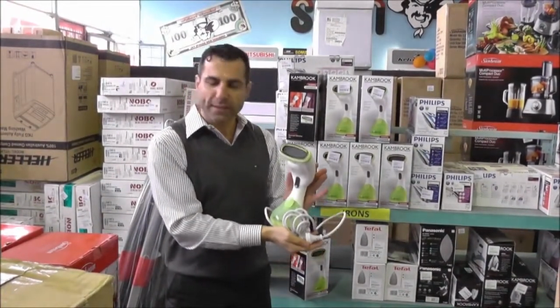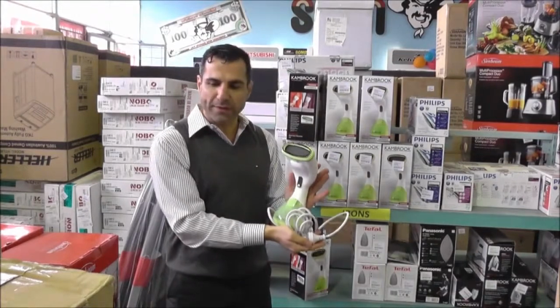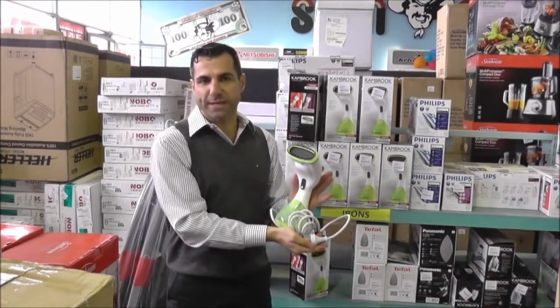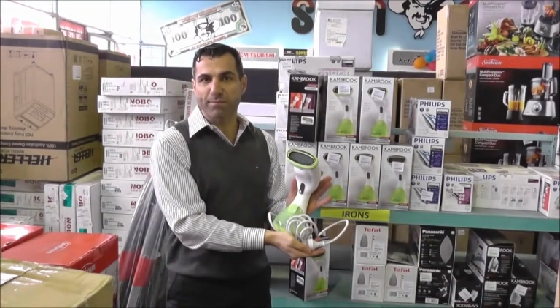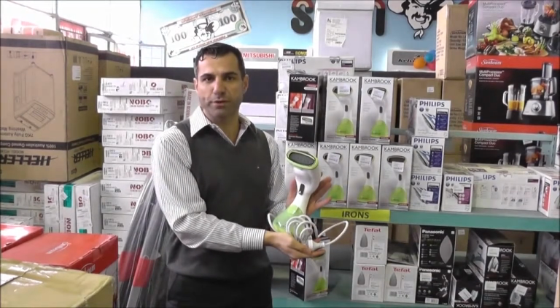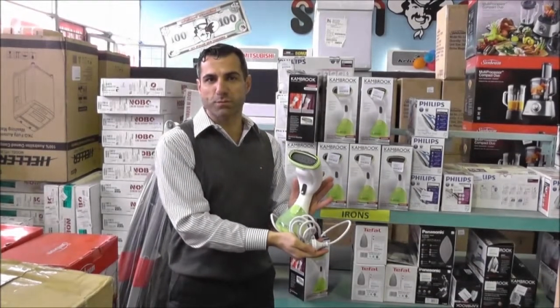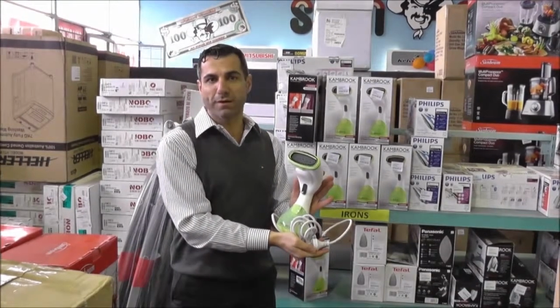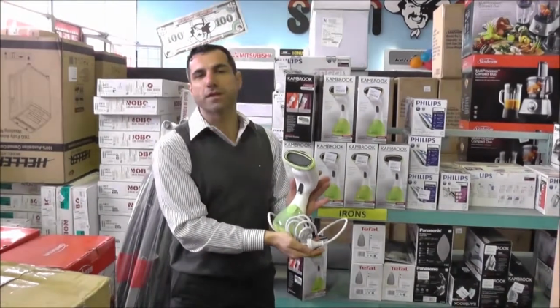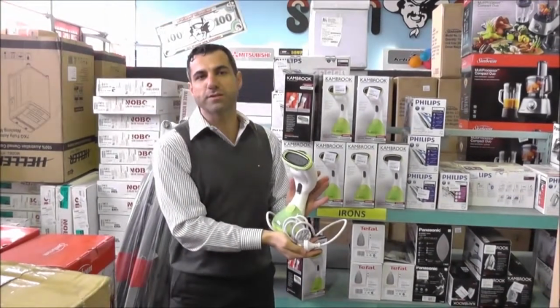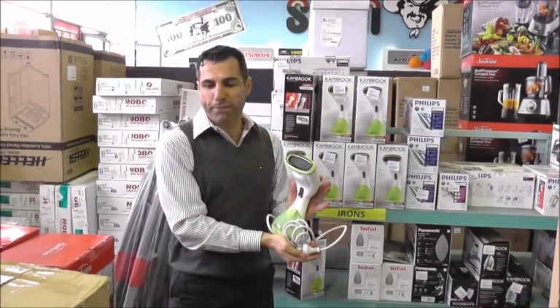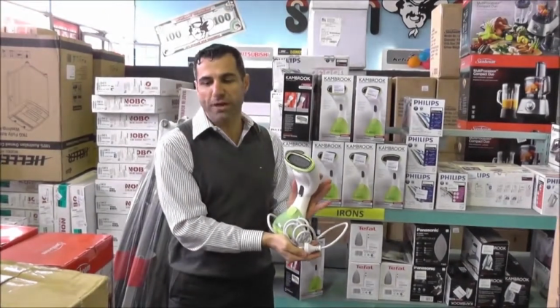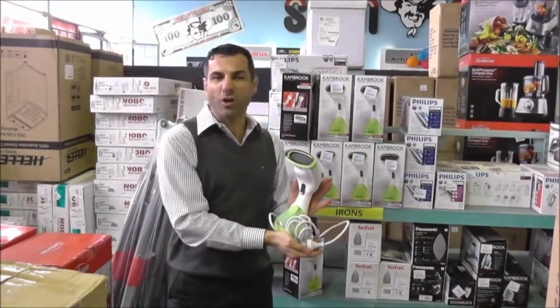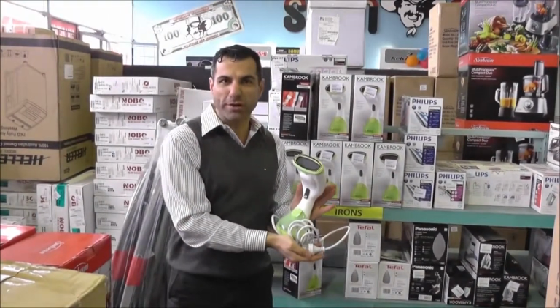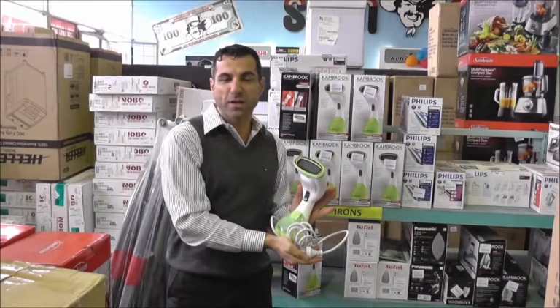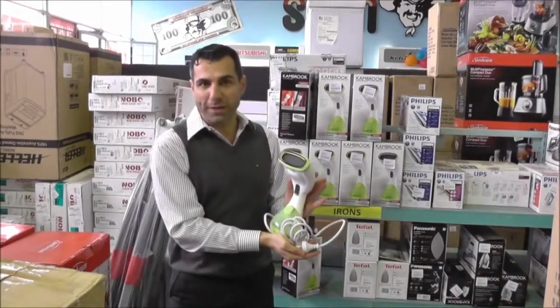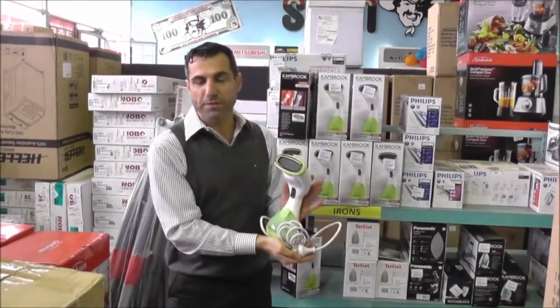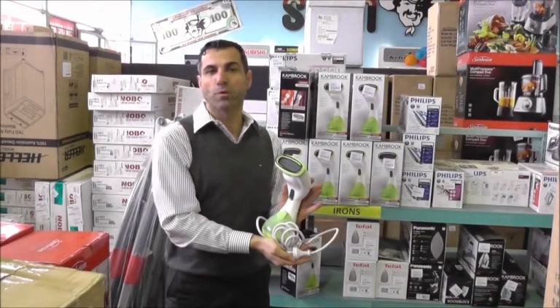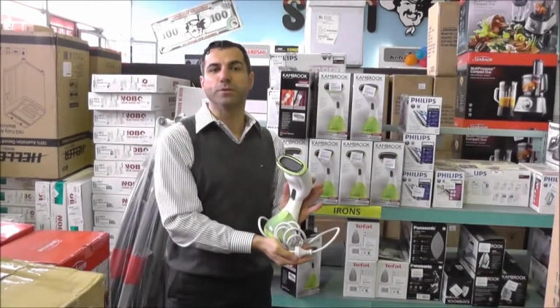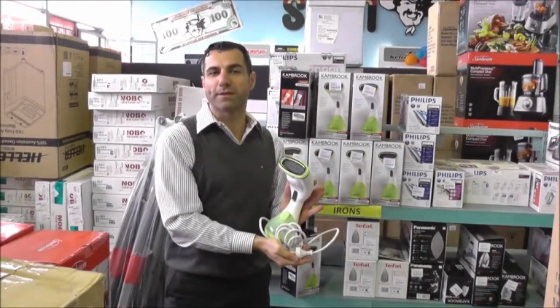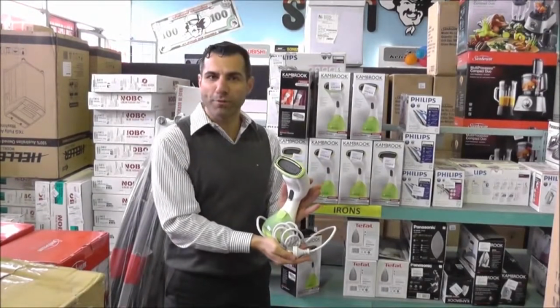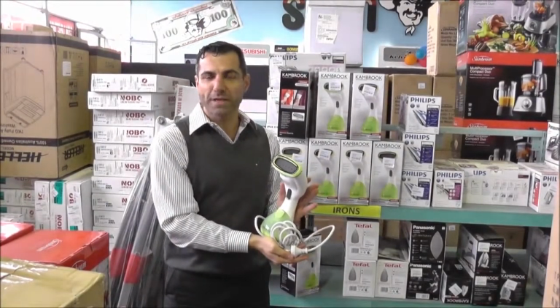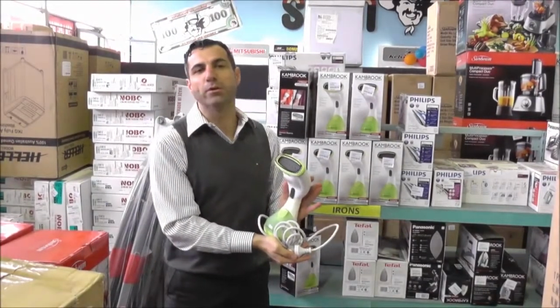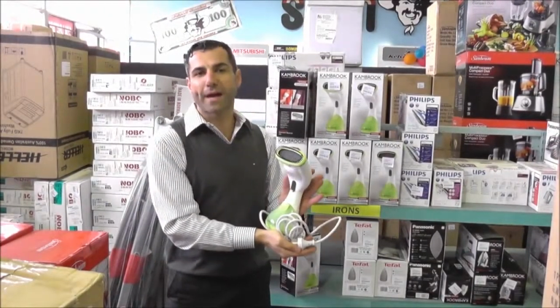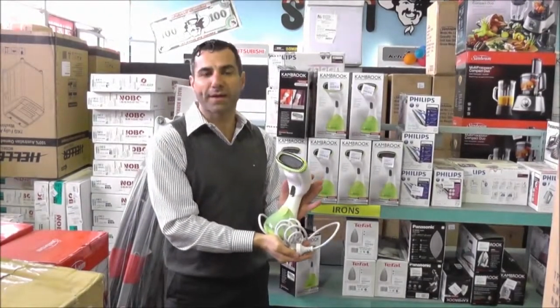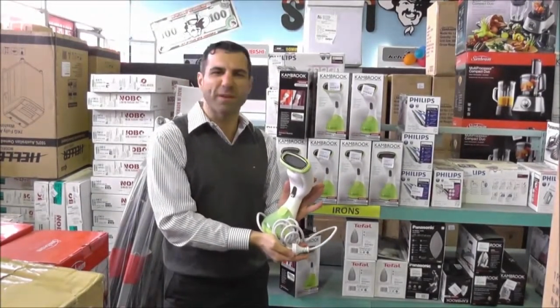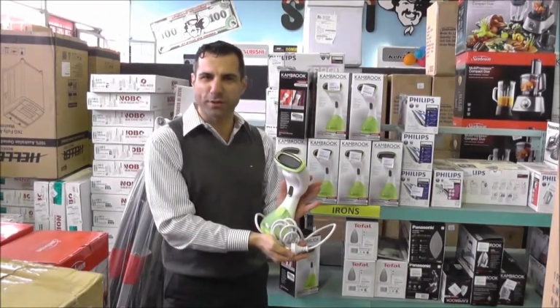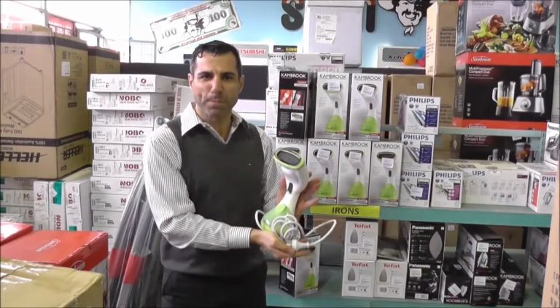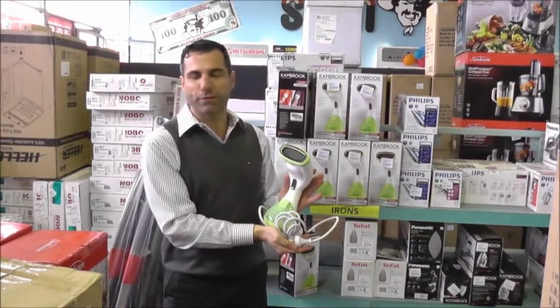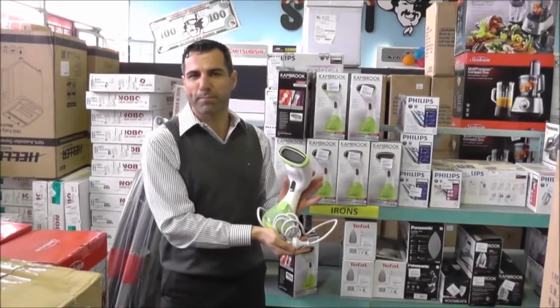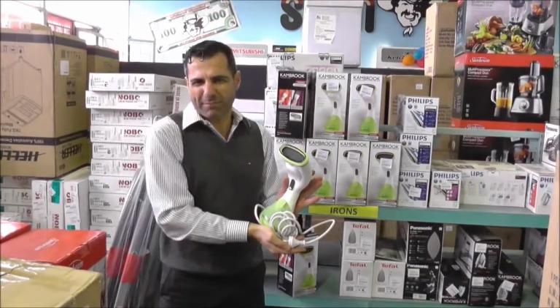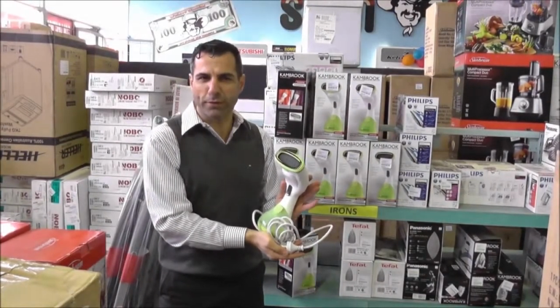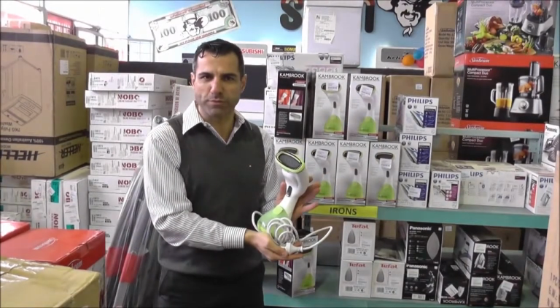The other great thing is that it does have multiple uses as well. So you can use it on your furniture, on curtains, on pillows. What that will do is help get the odour out and it will also help get any bacteria out of the furniture as well.